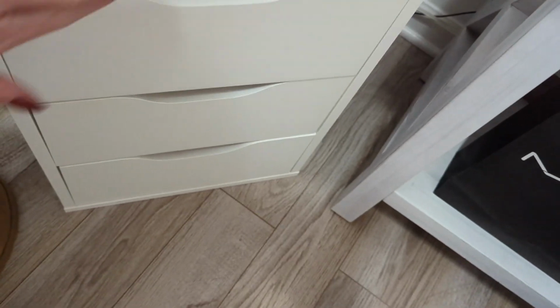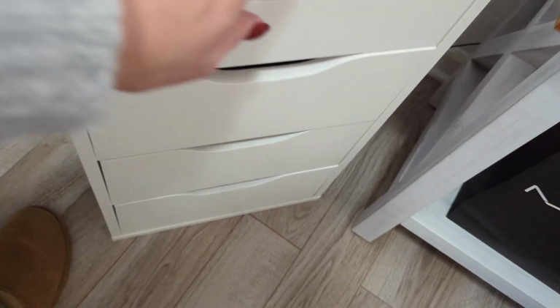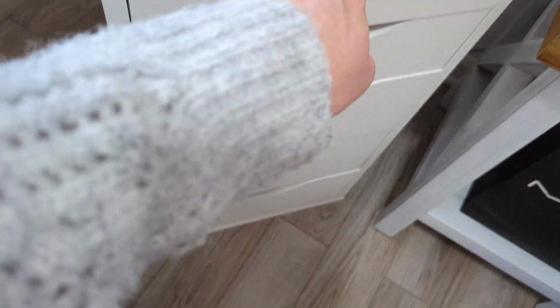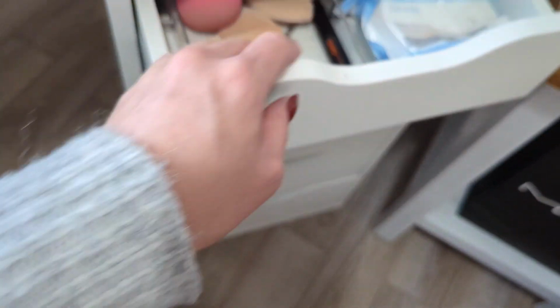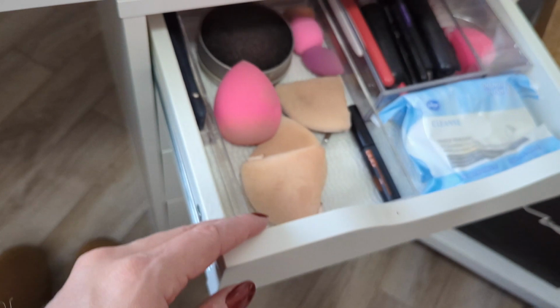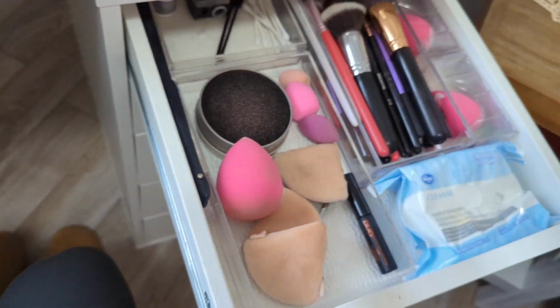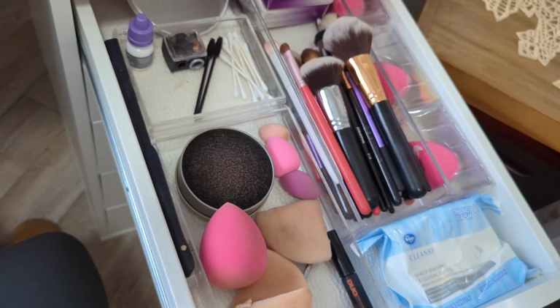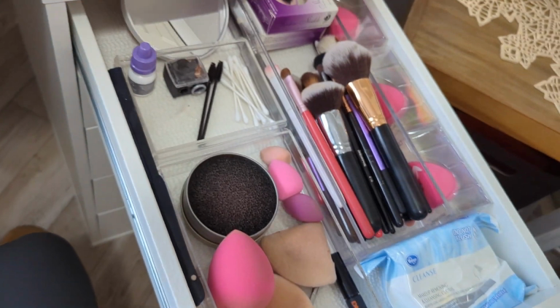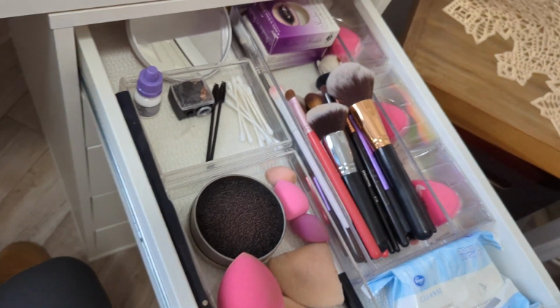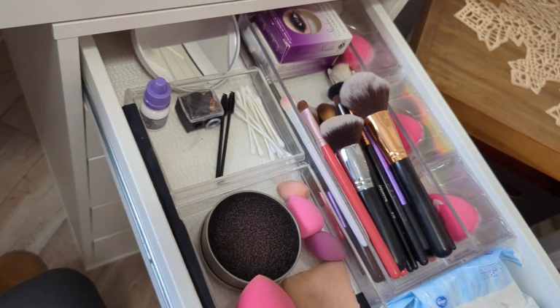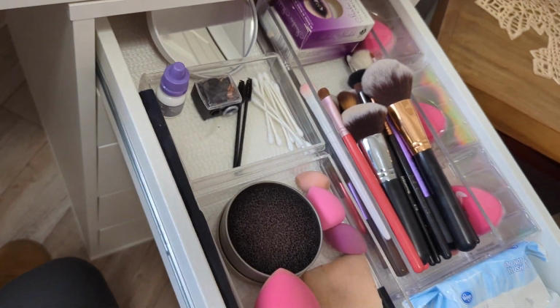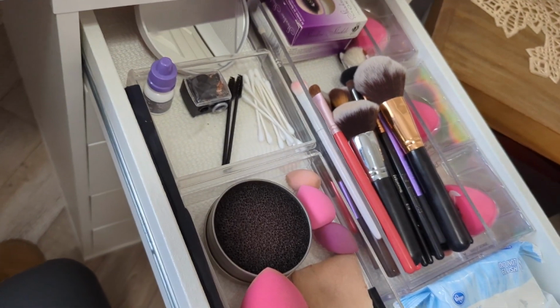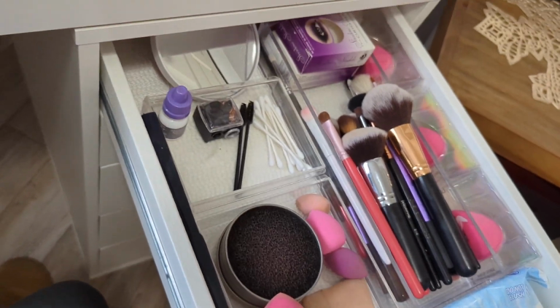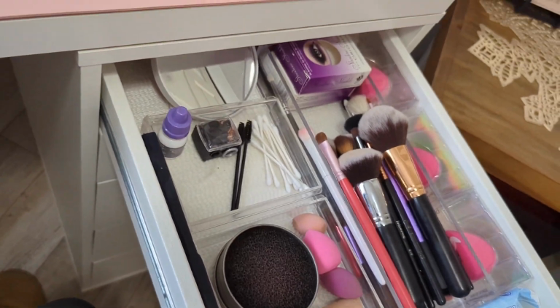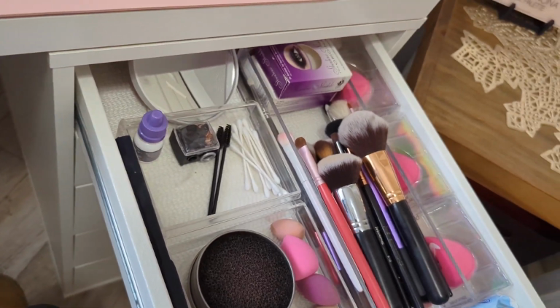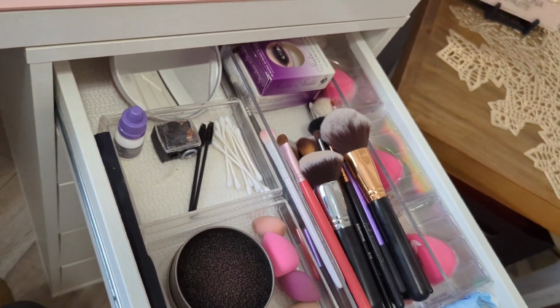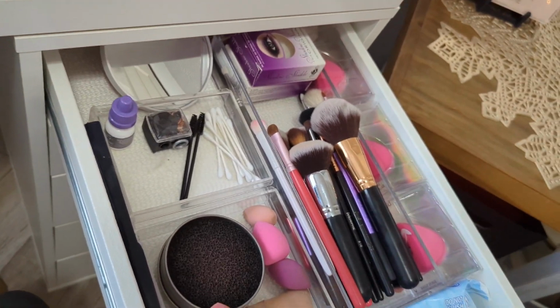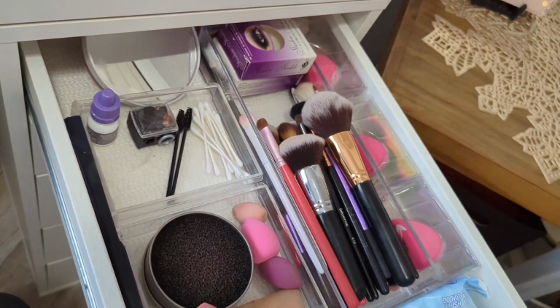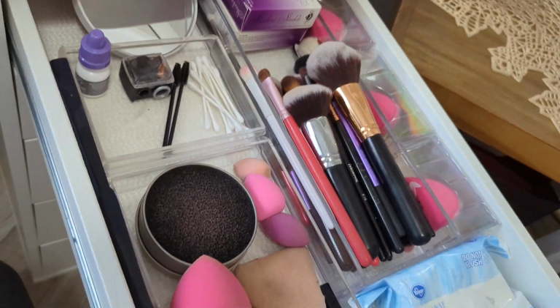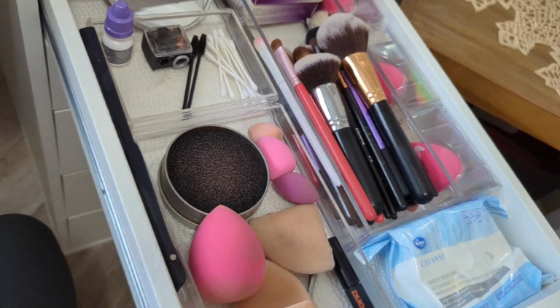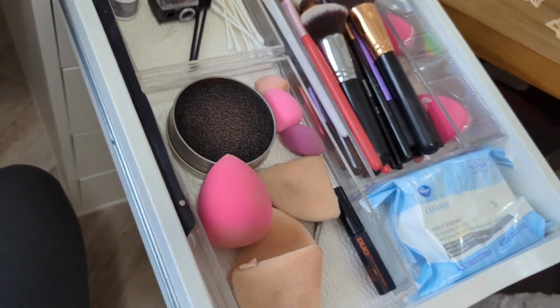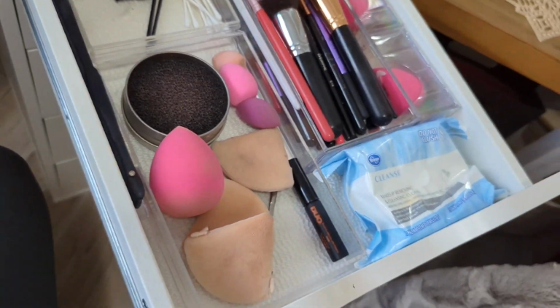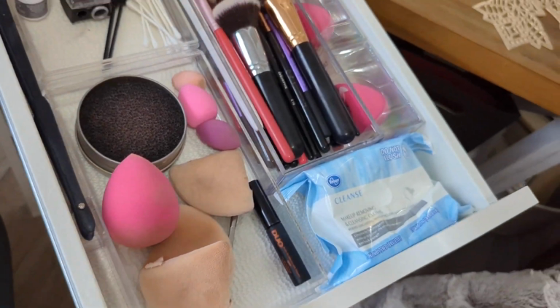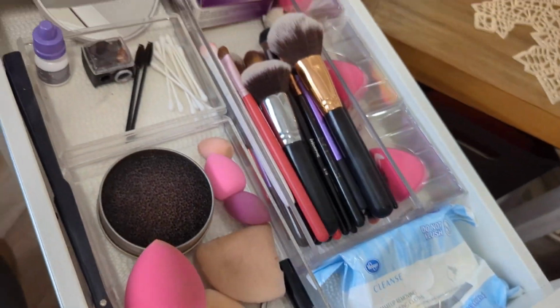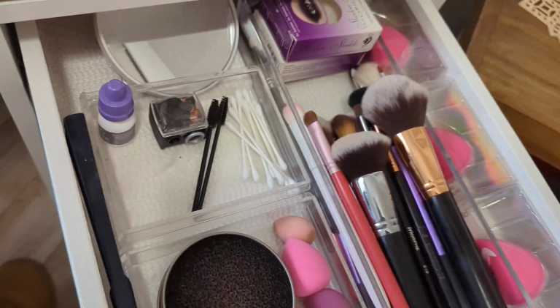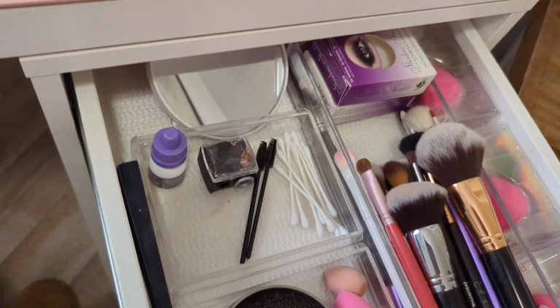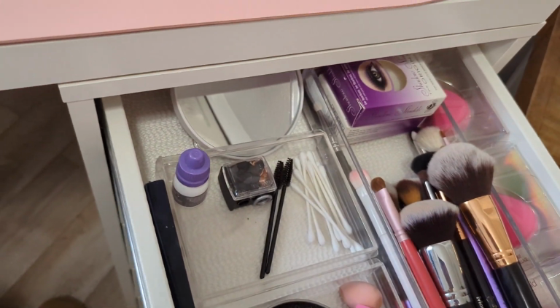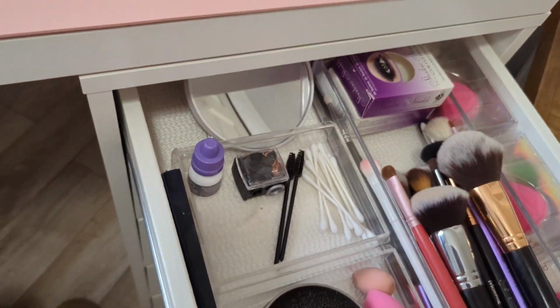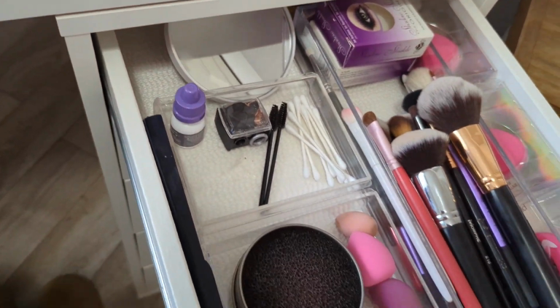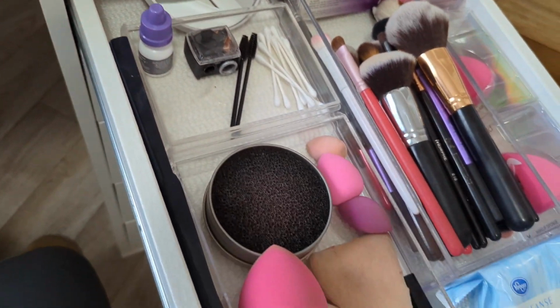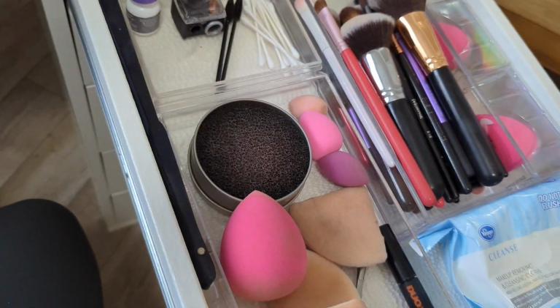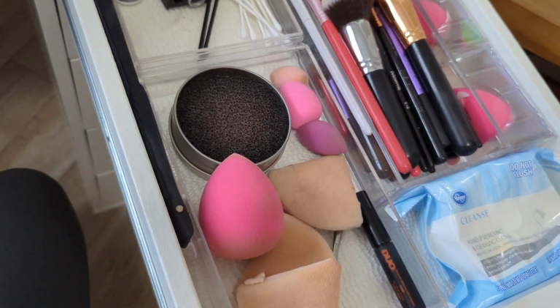Okay, we're gonna start back up here again since we got a little out of order. In this drawer I just have all of my makeup tools and things that I use on a daily basis.